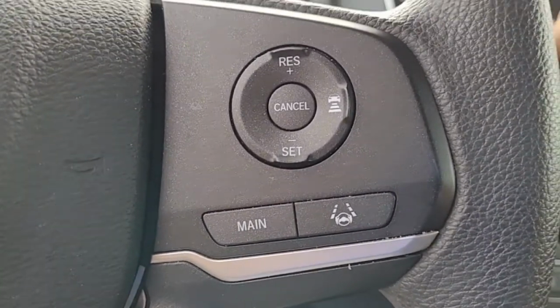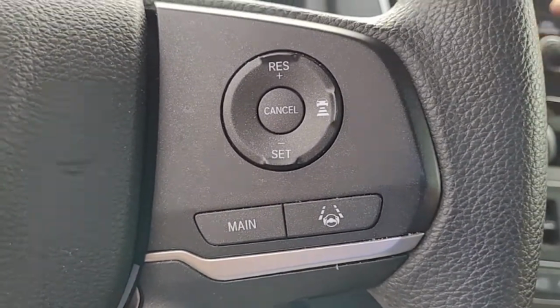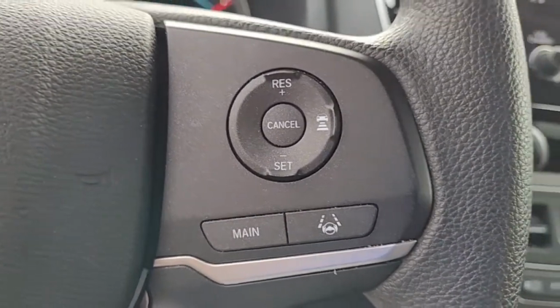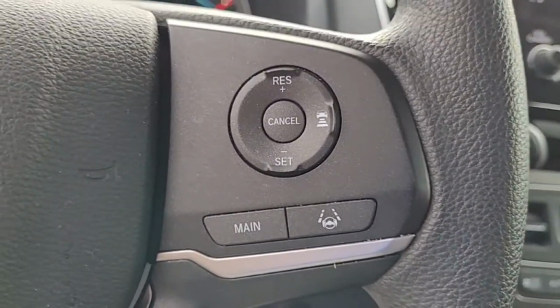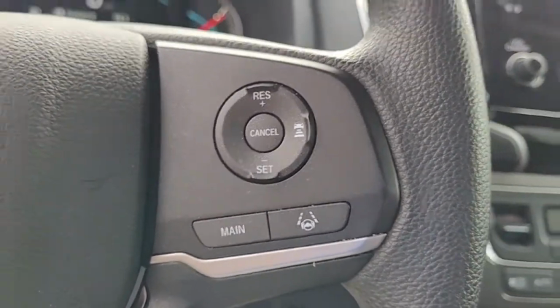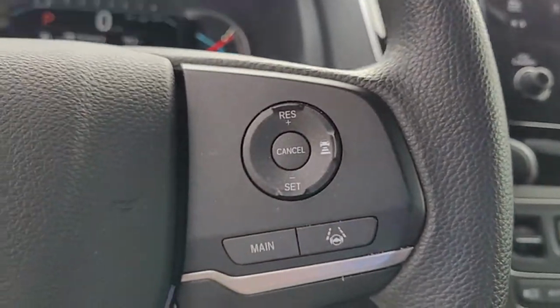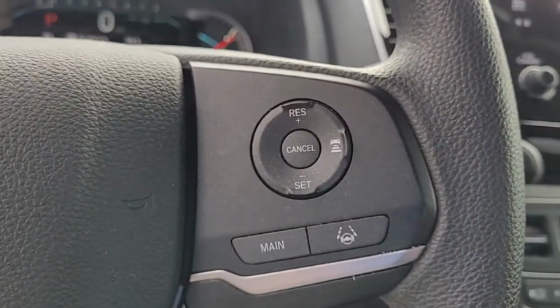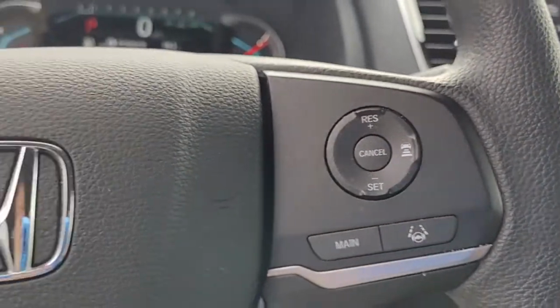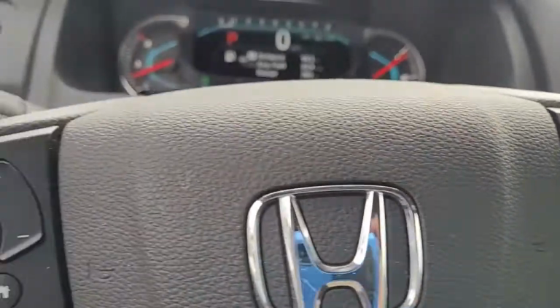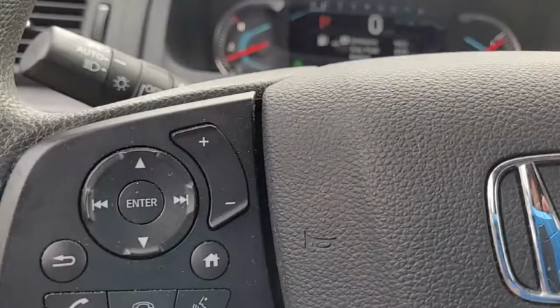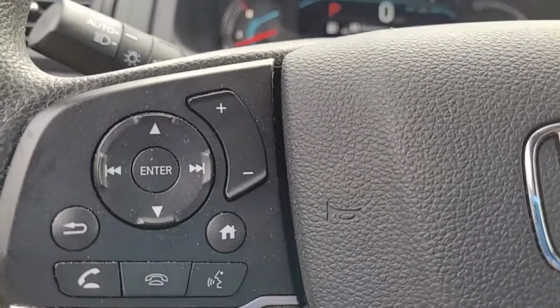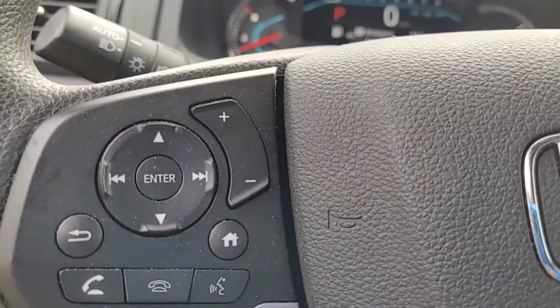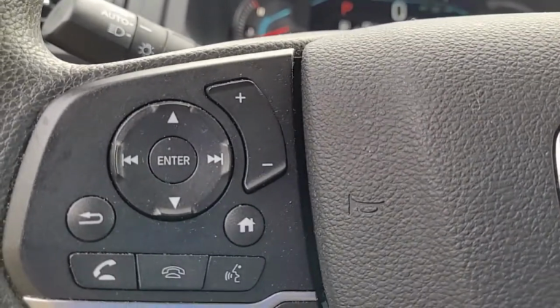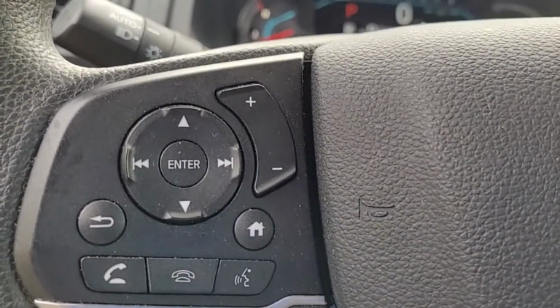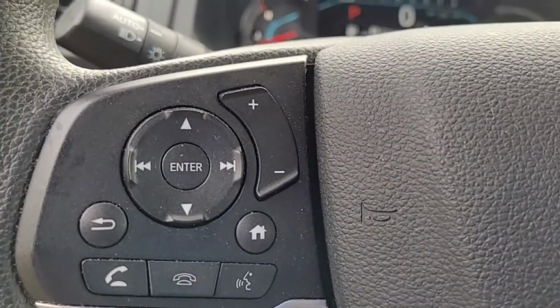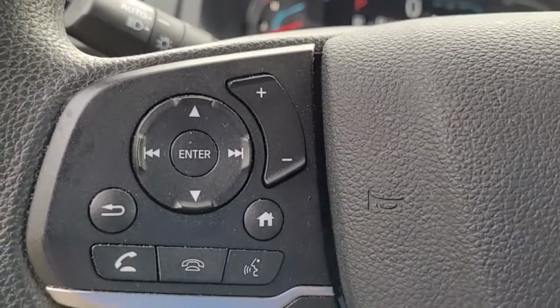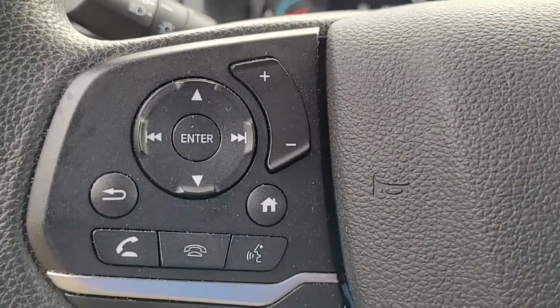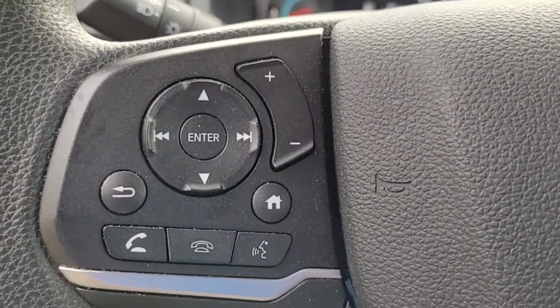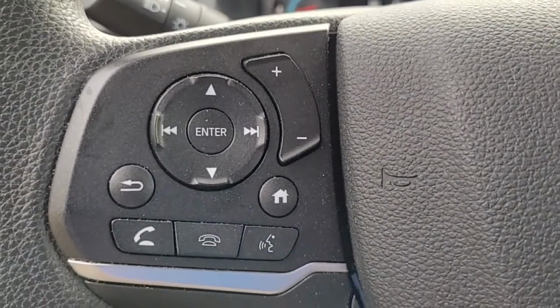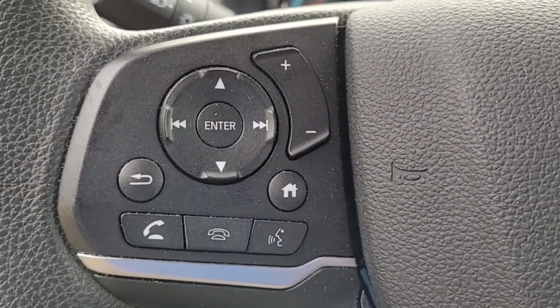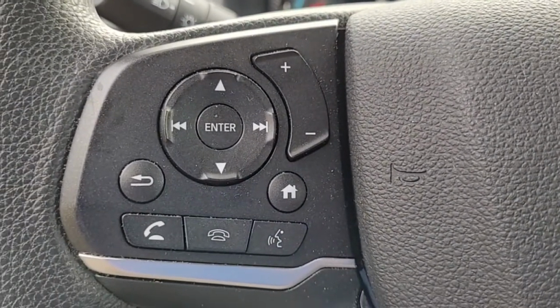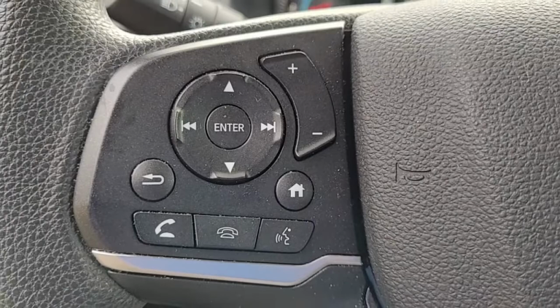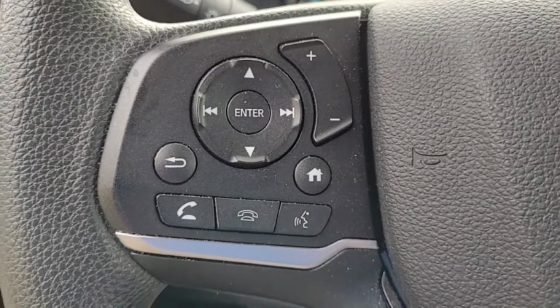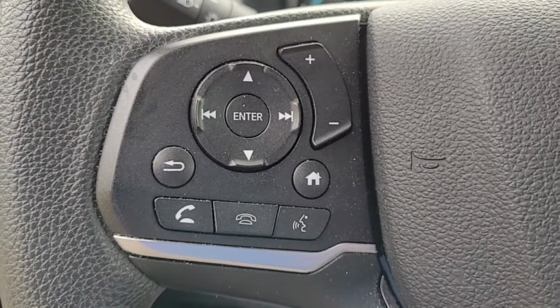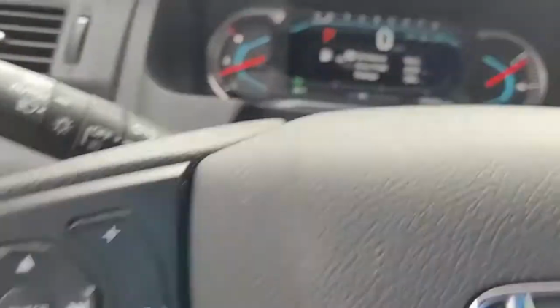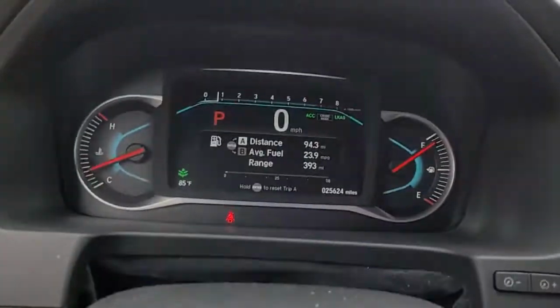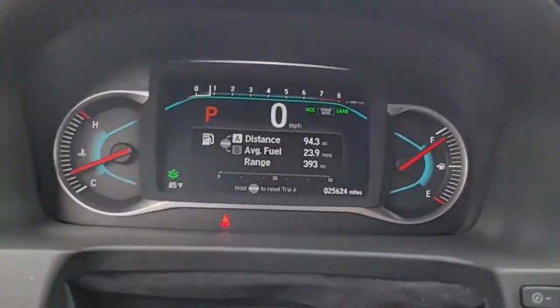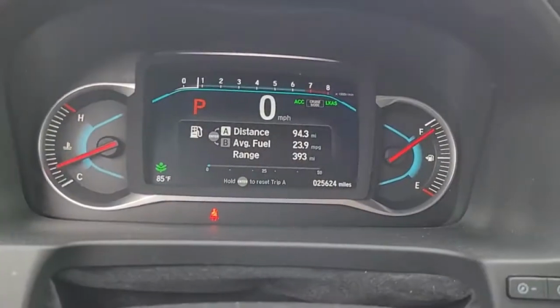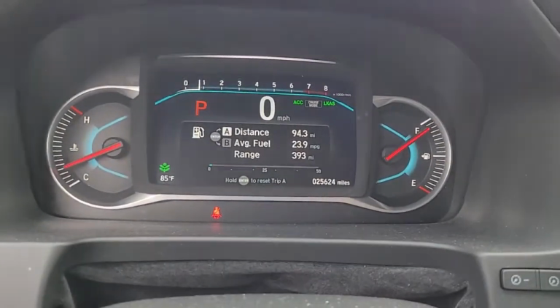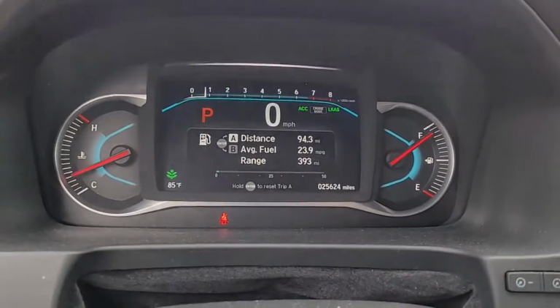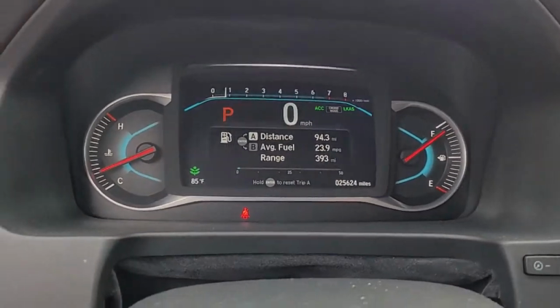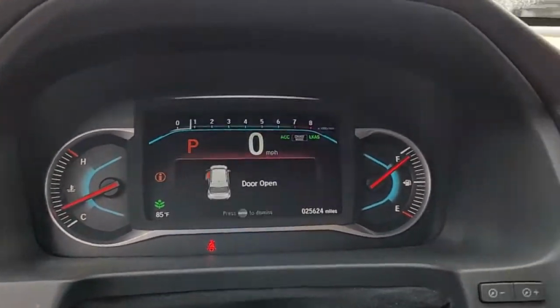I wanted to give you an opportunity there to hear the quality of the stereo sound. Coming to the steering wheel, you can see we have some safety features — your cruise control, your audio controls, and Bluetooth connectivity, all conveniently and safely located in the steering wheel.